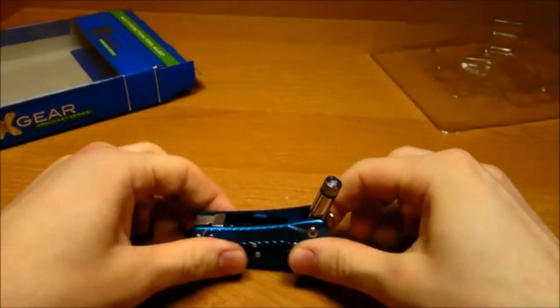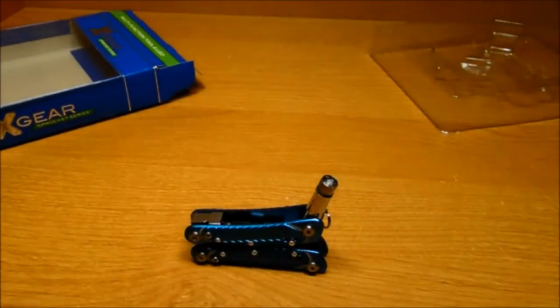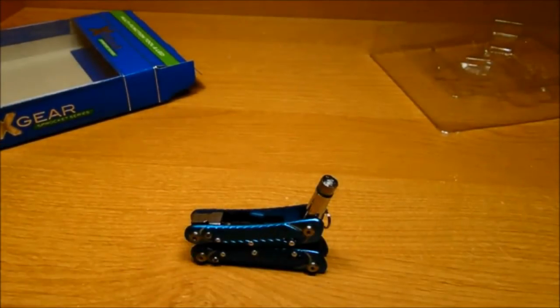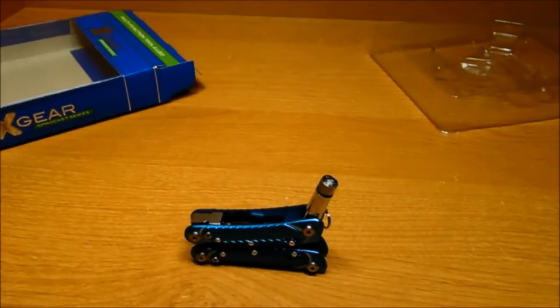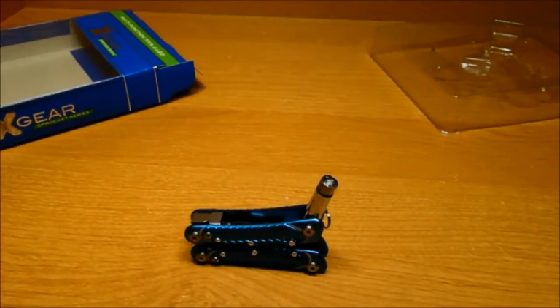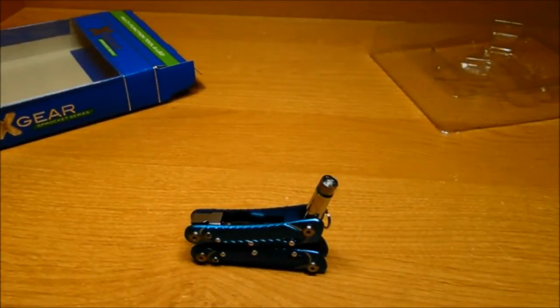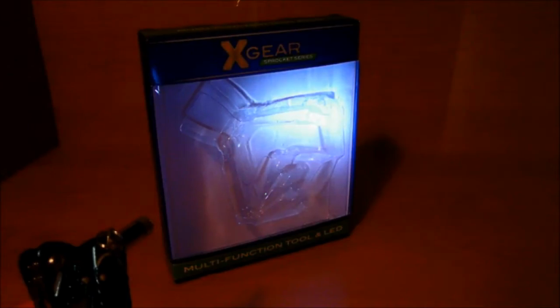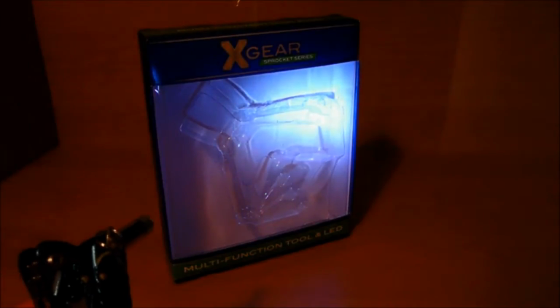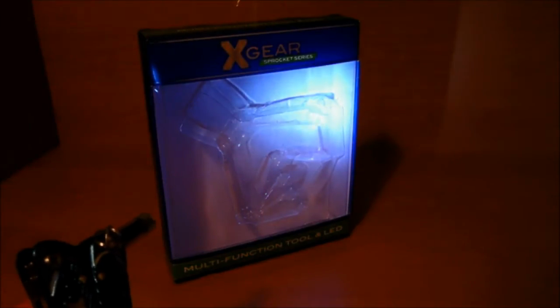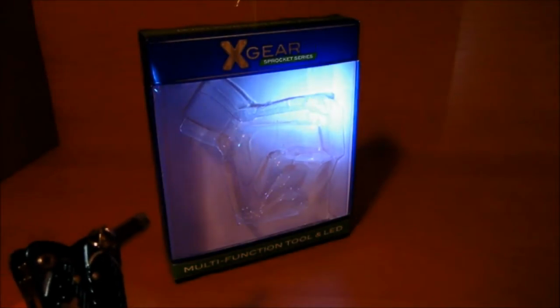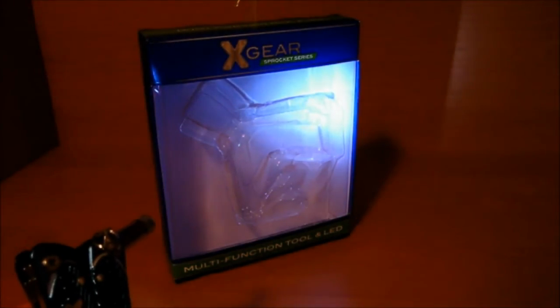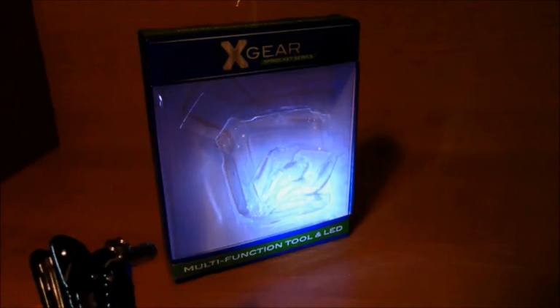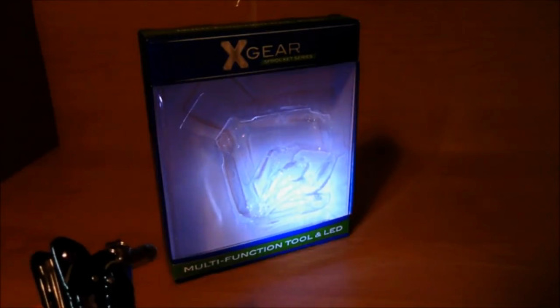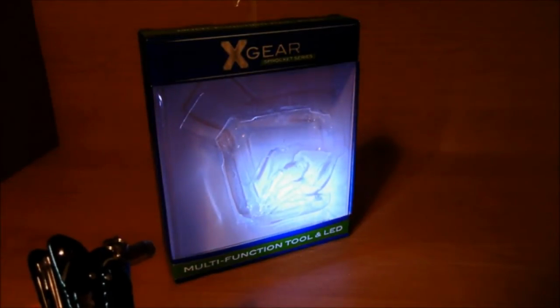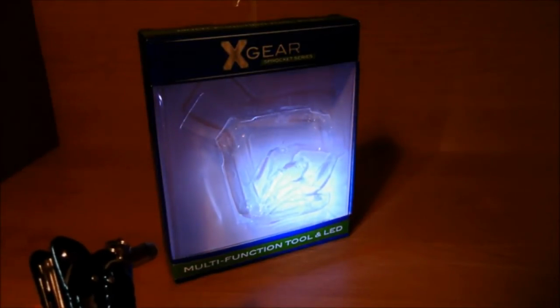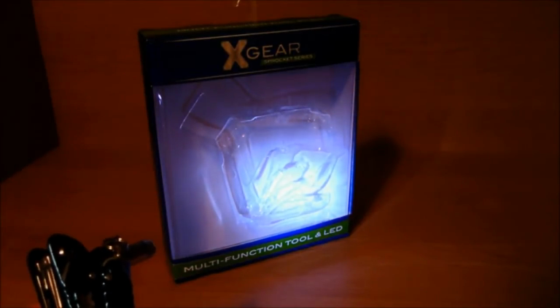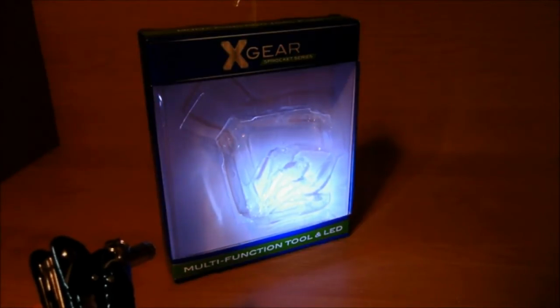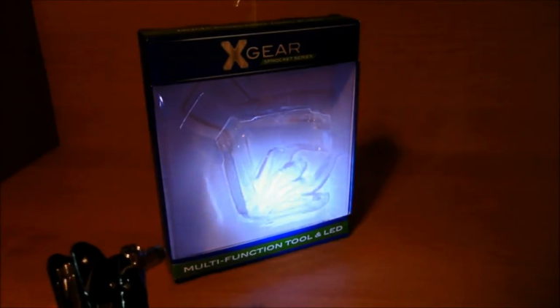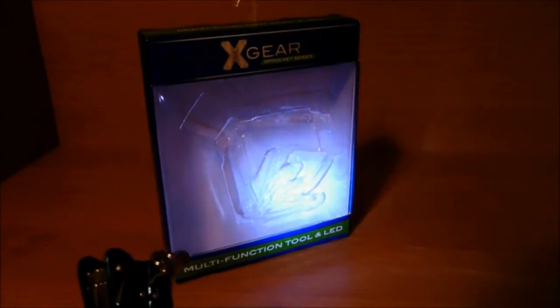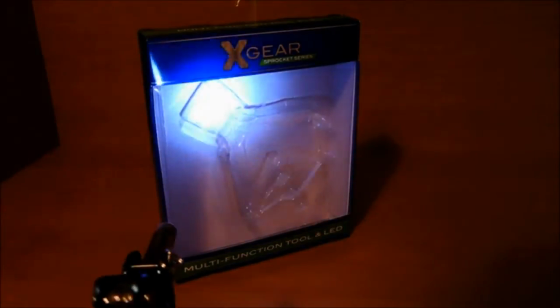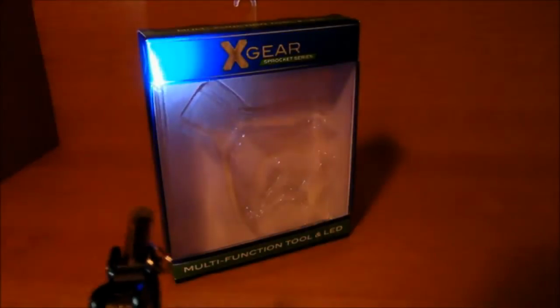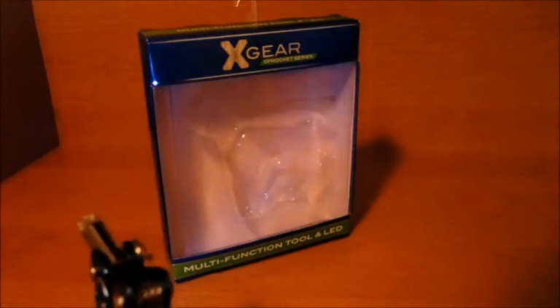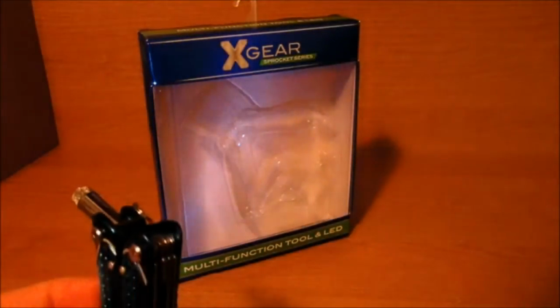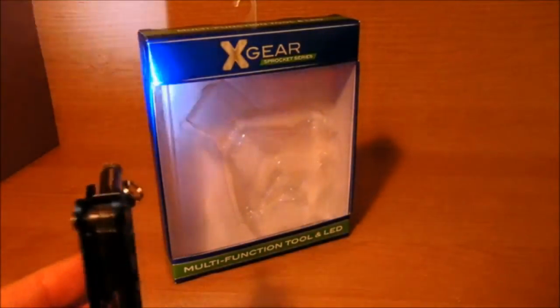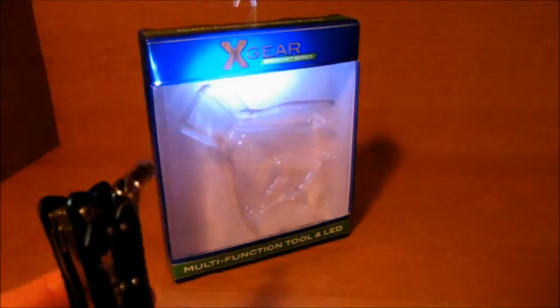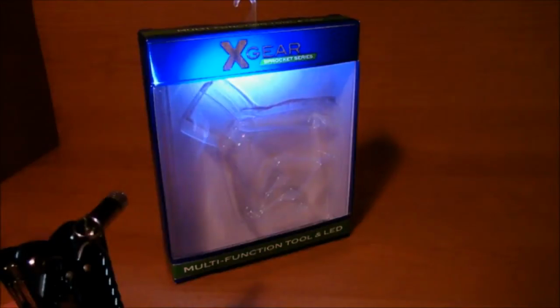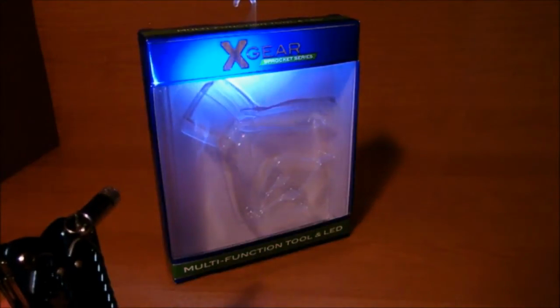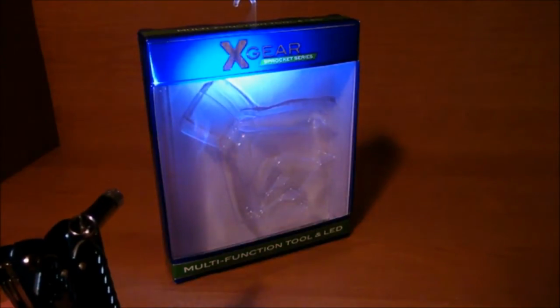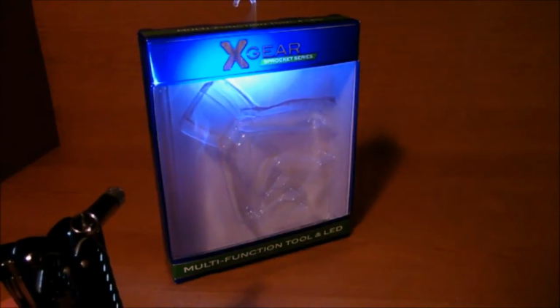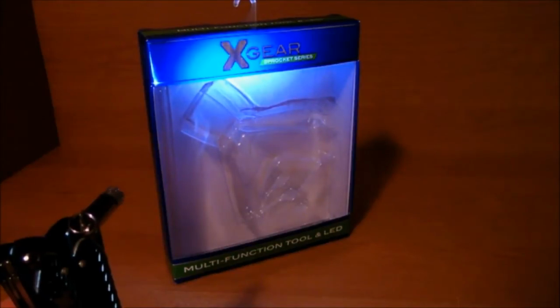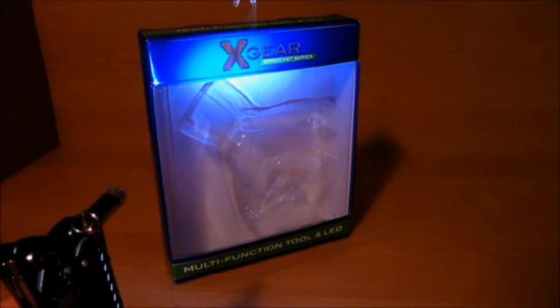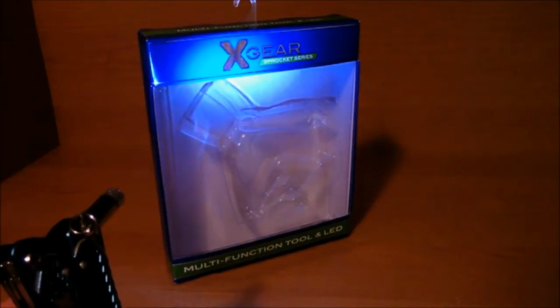Now let's test the LED. I've turned the studio lights off. Now we can see the true brightness of the LED light. As you can see, the LED puts out an adequate amount of light.